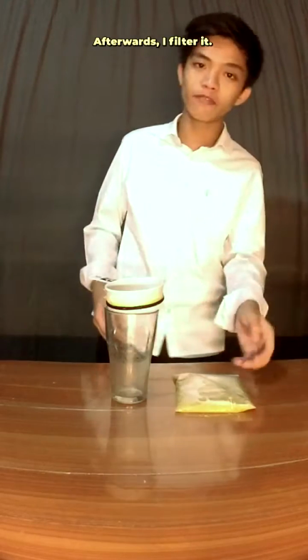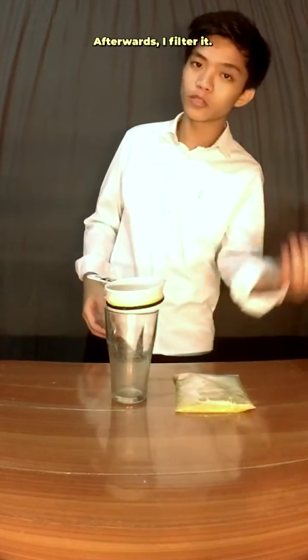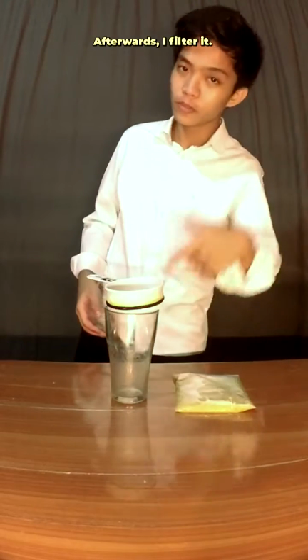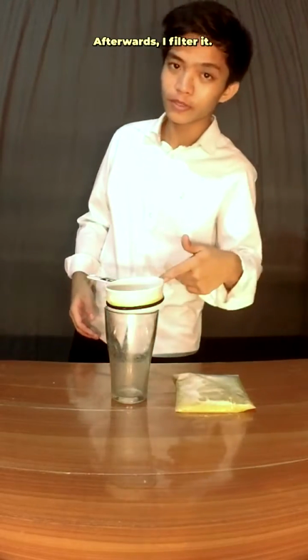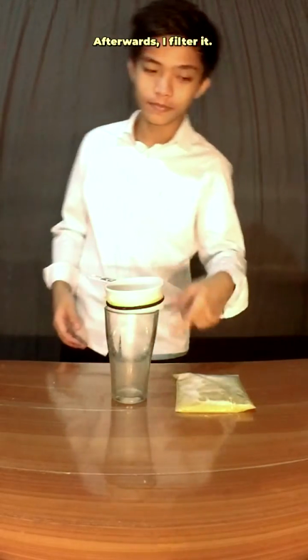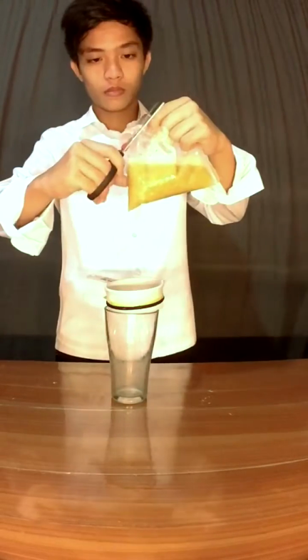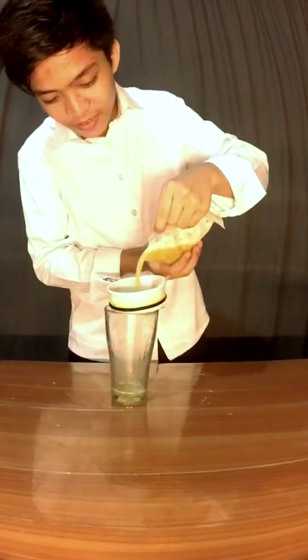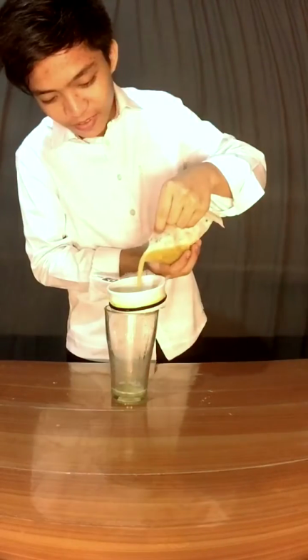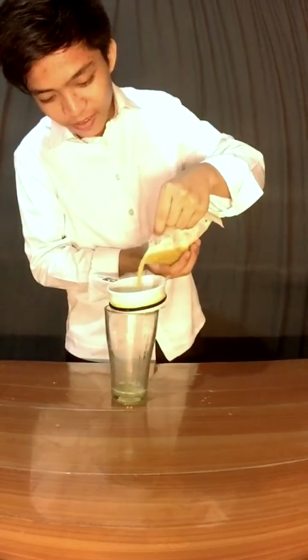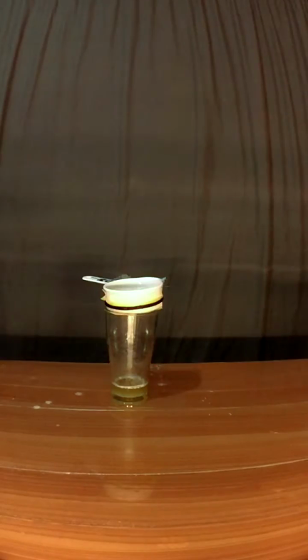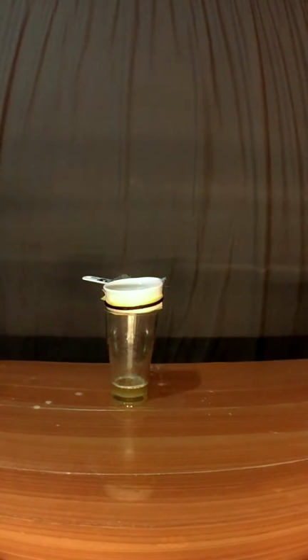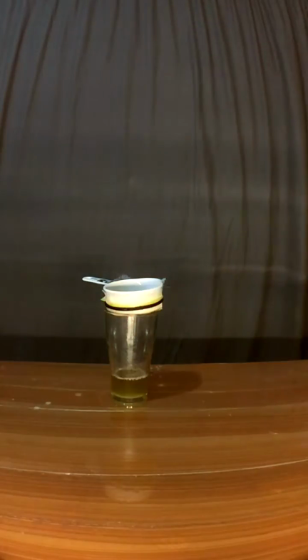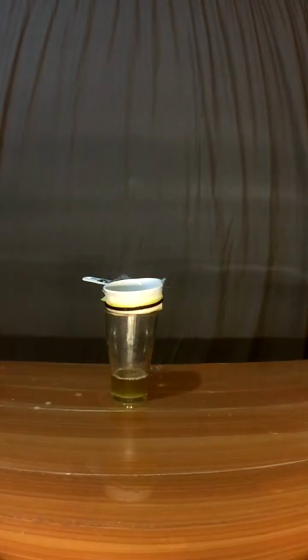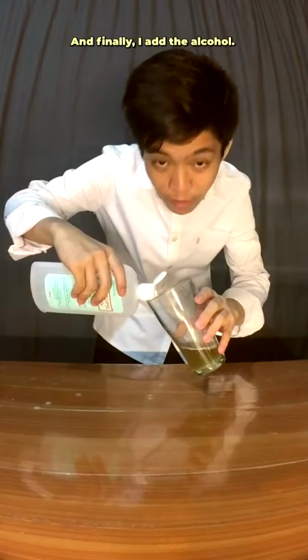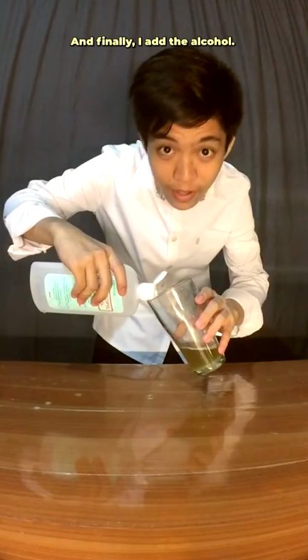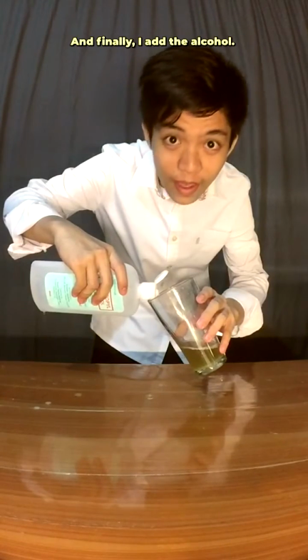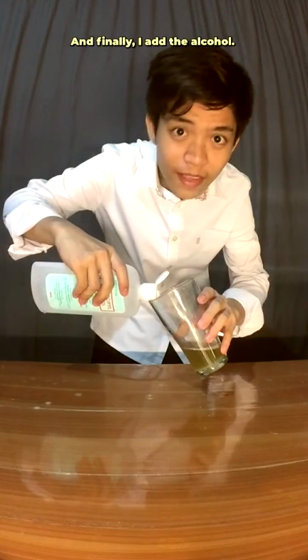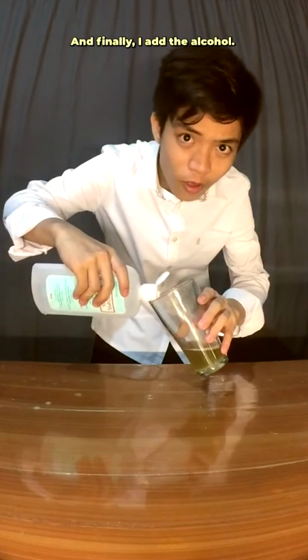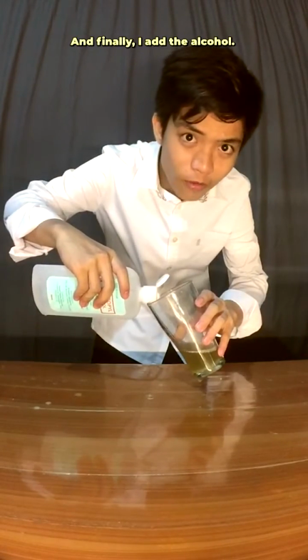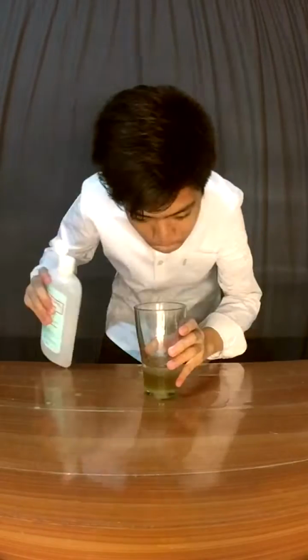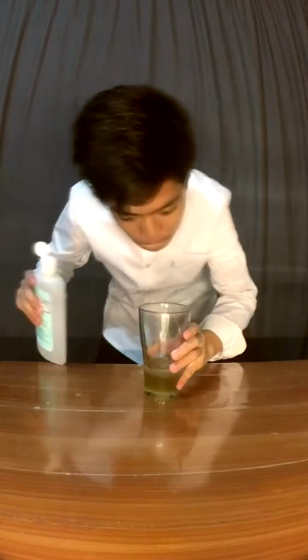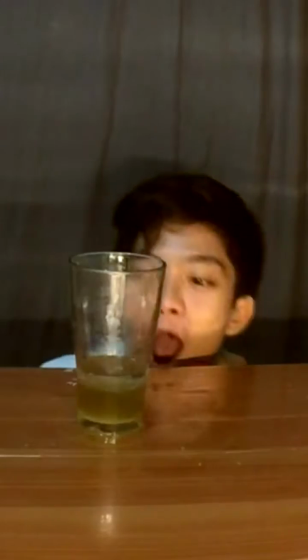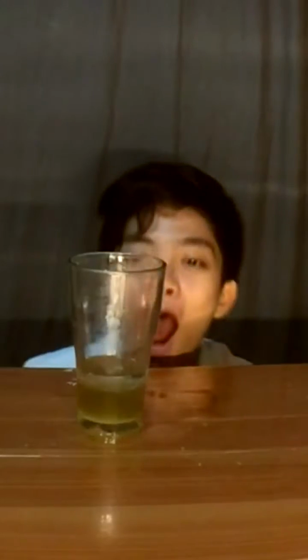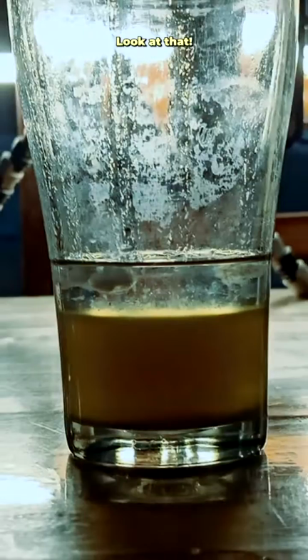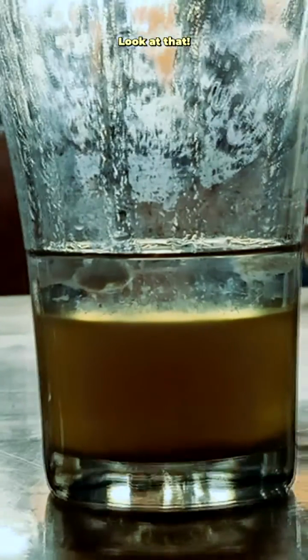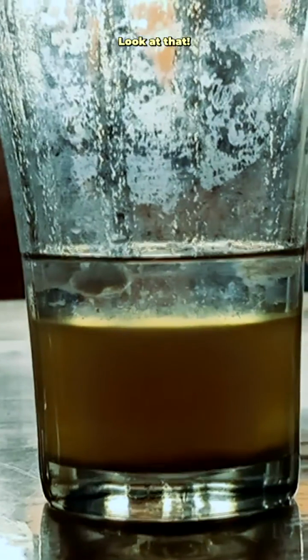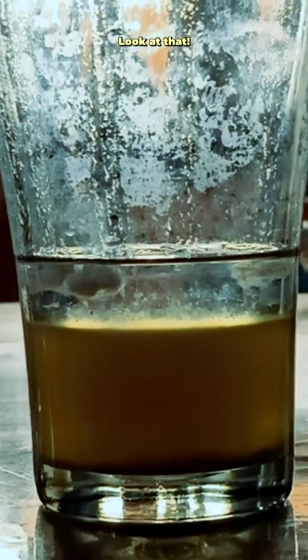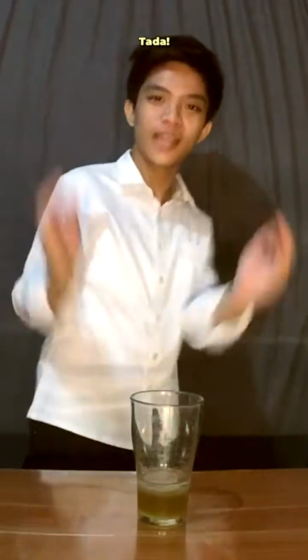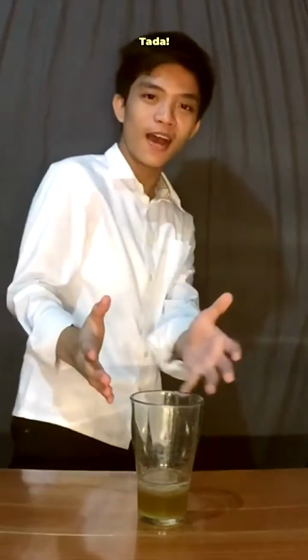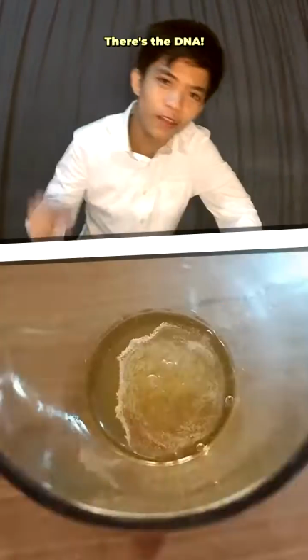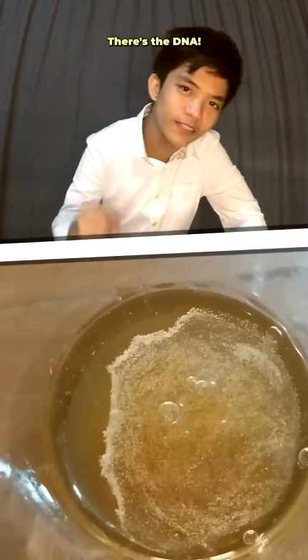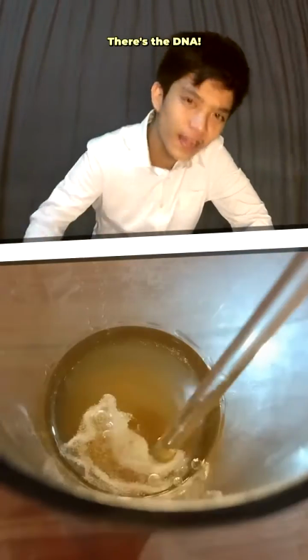Afterwards, I filter it. And finally, I add the alcohol. Look at that! Ta-da! There's the DNA.